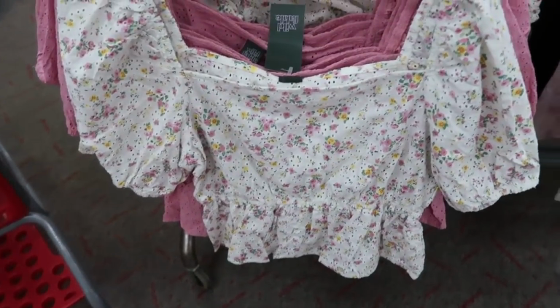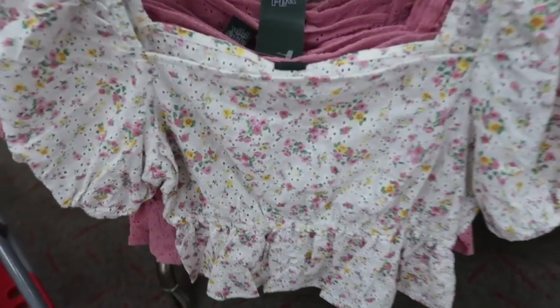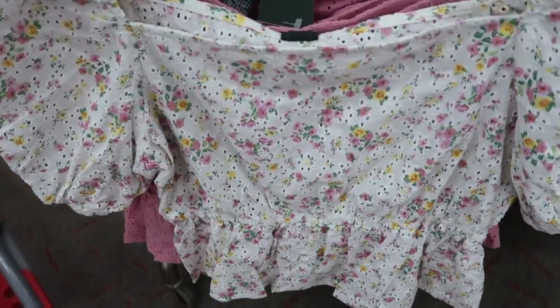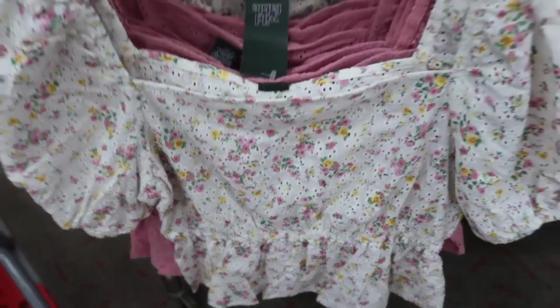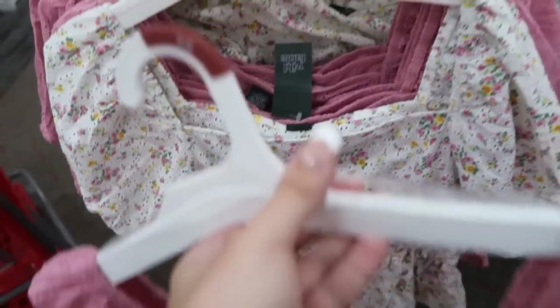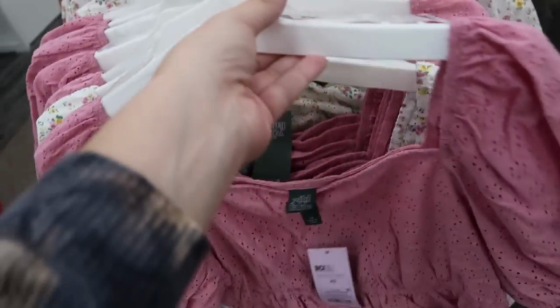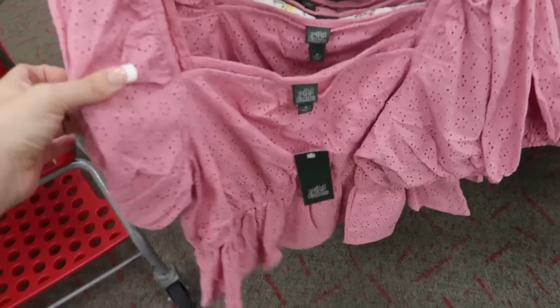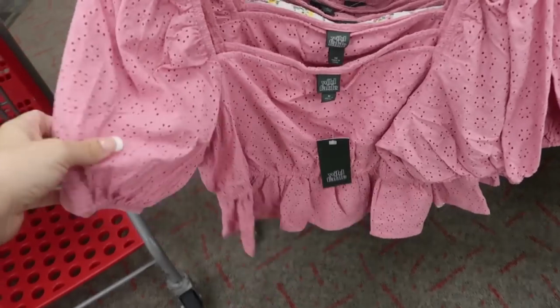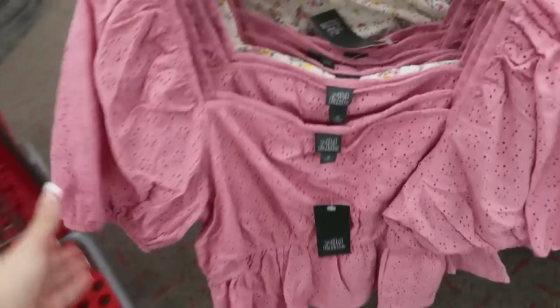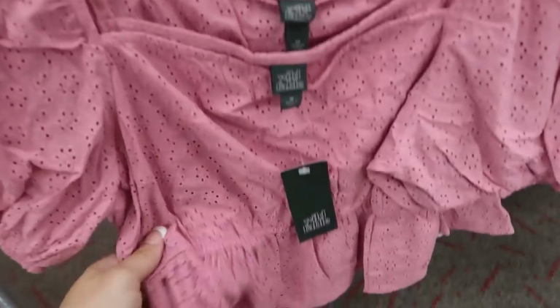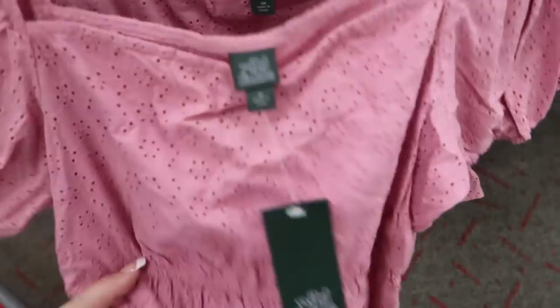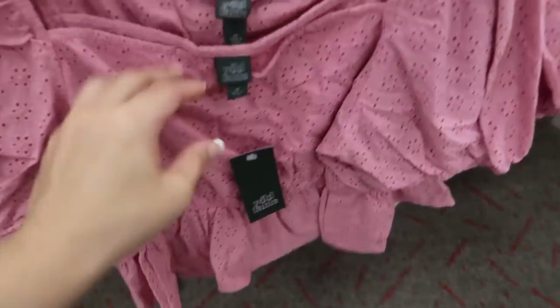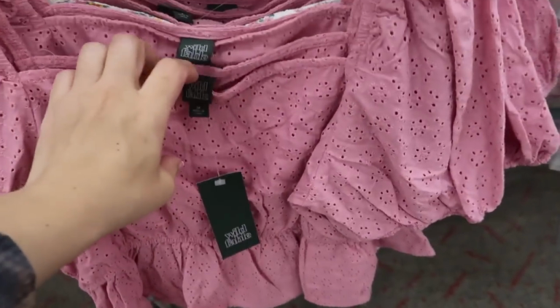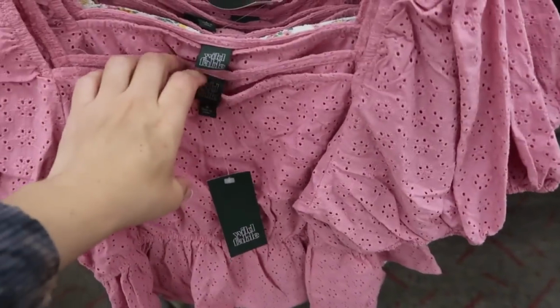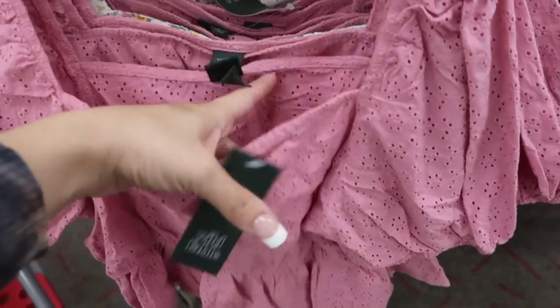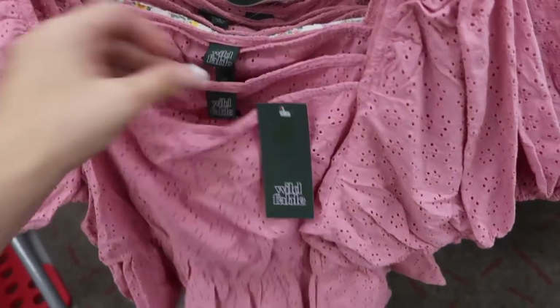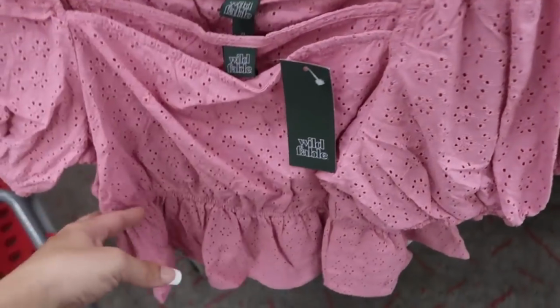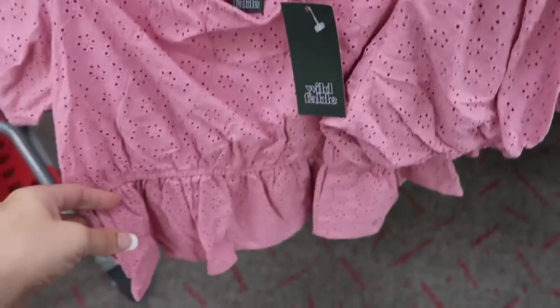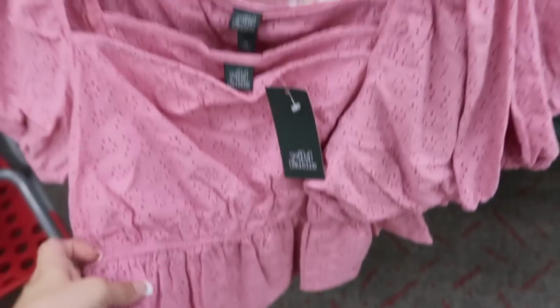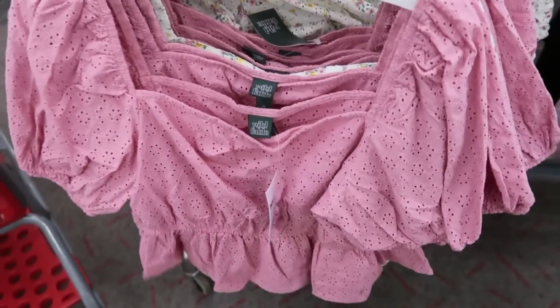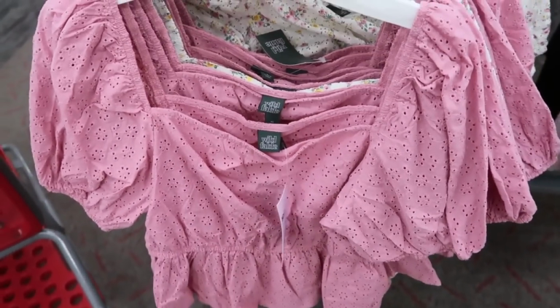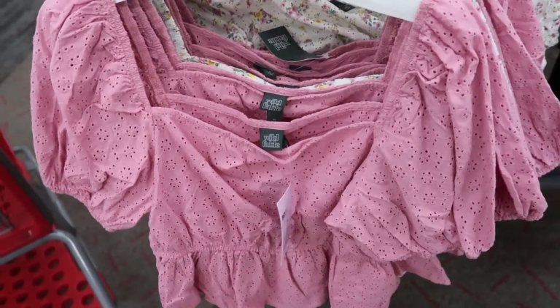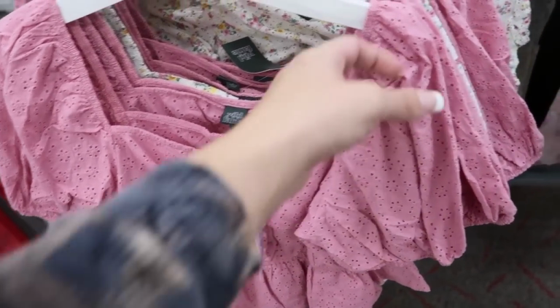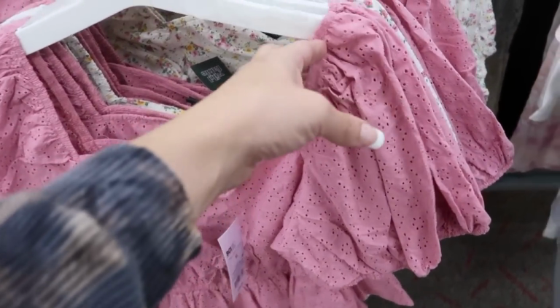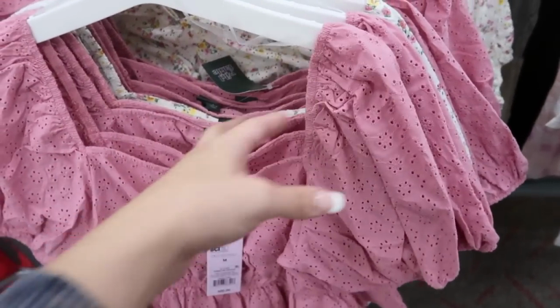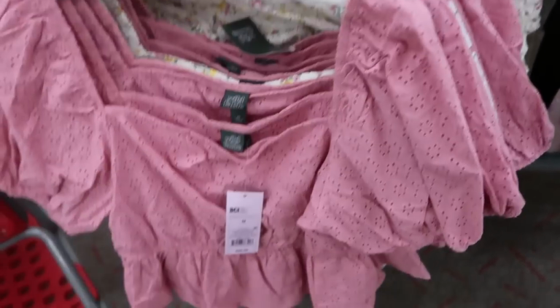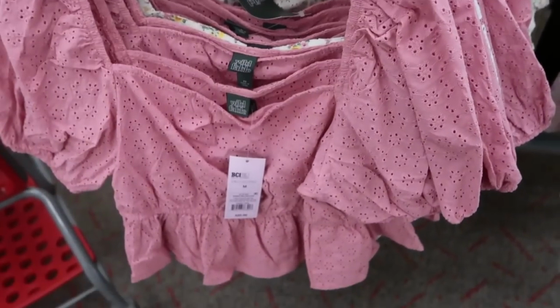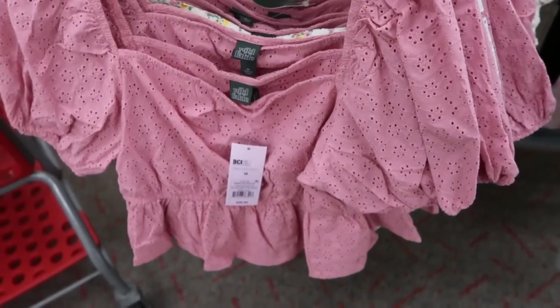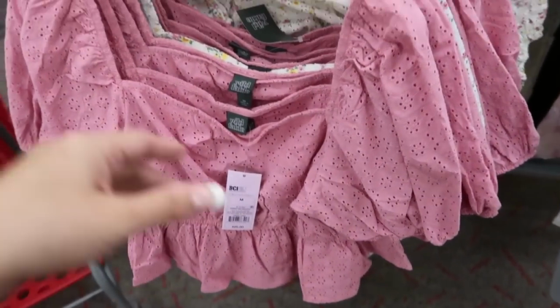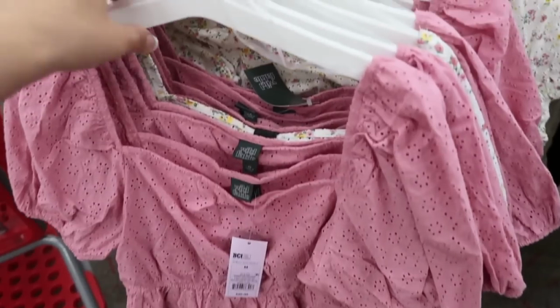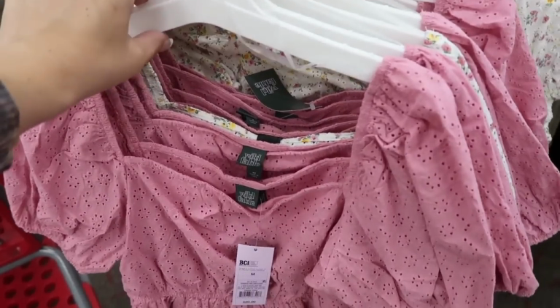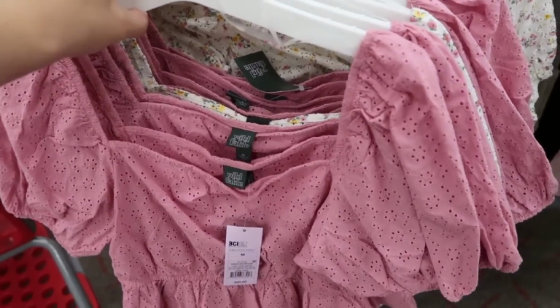They also have that white and pink floral. Here's the medium. I think I would size up in this just because it looks really cropped. So if you don't mind that, get your normal size, but if you want a little bit more length, size up.